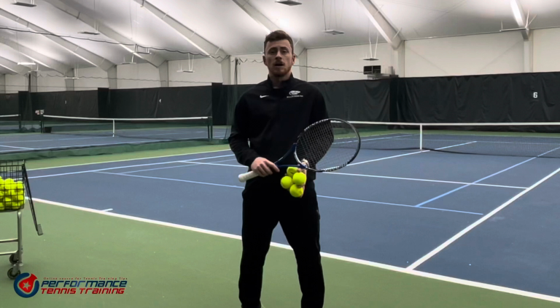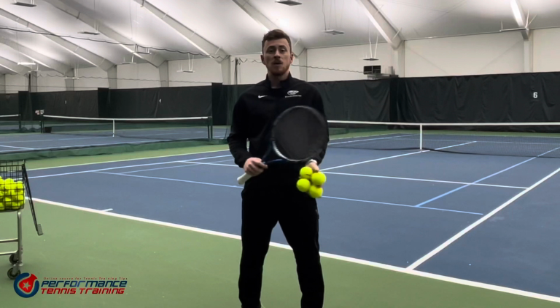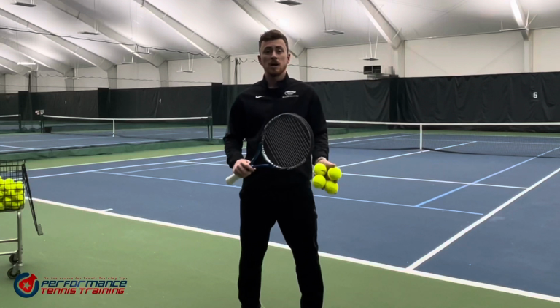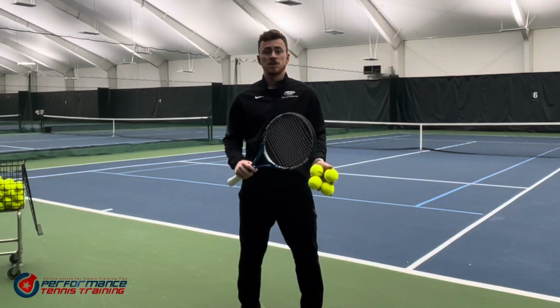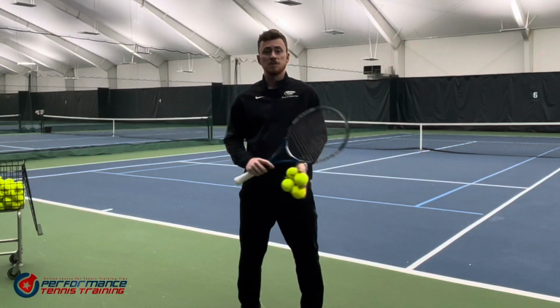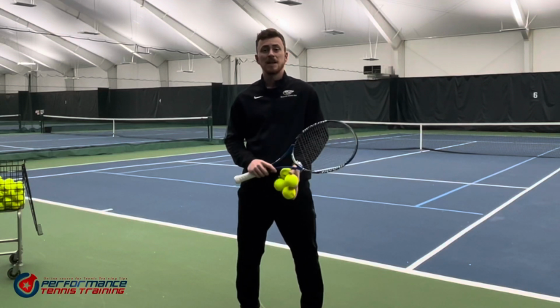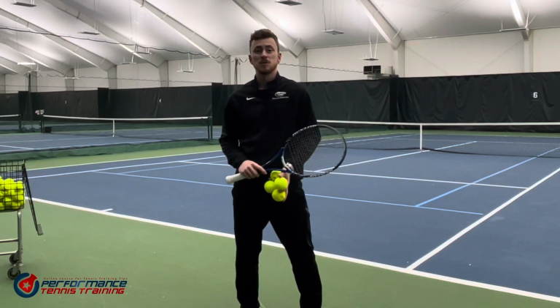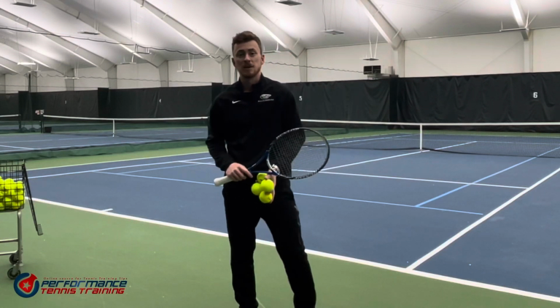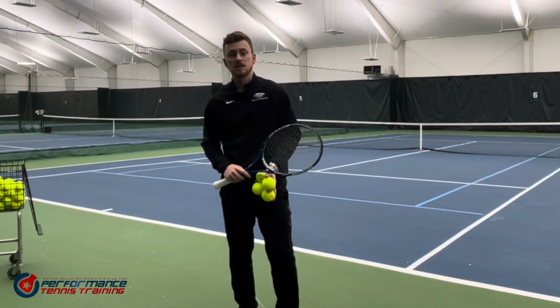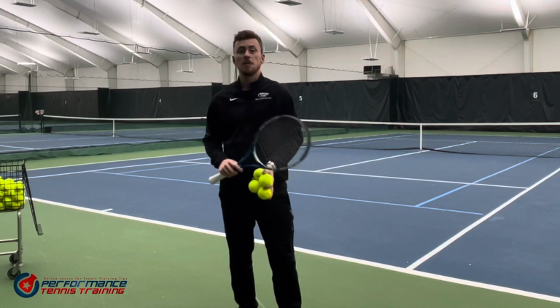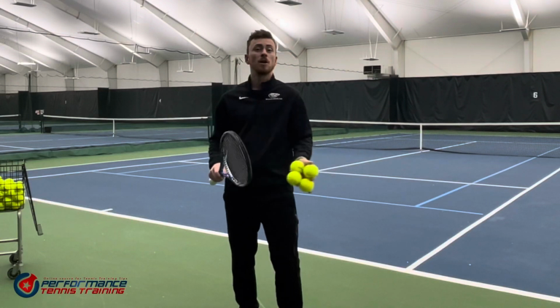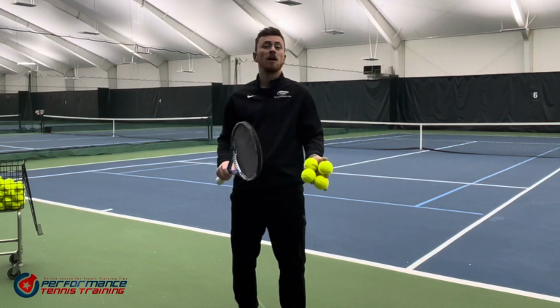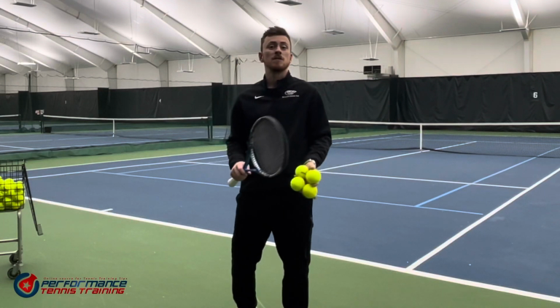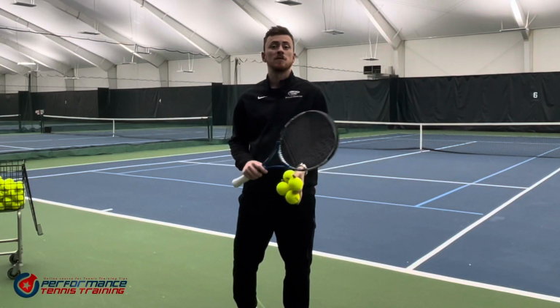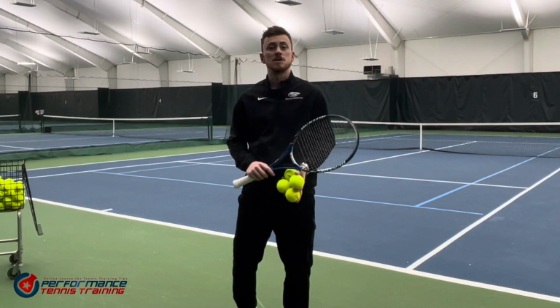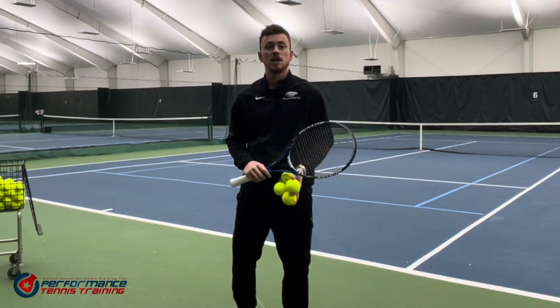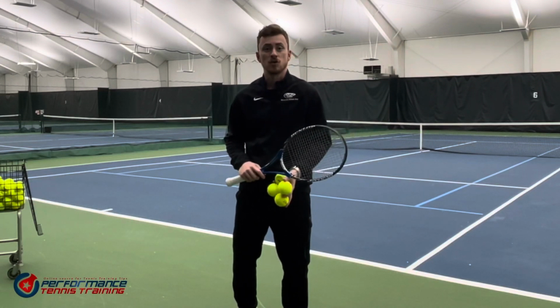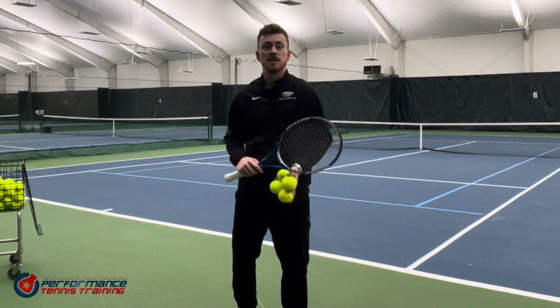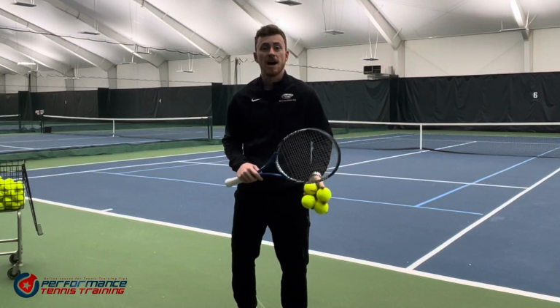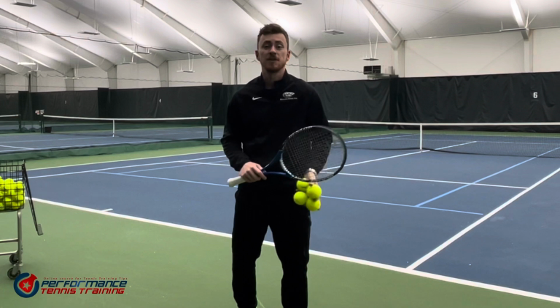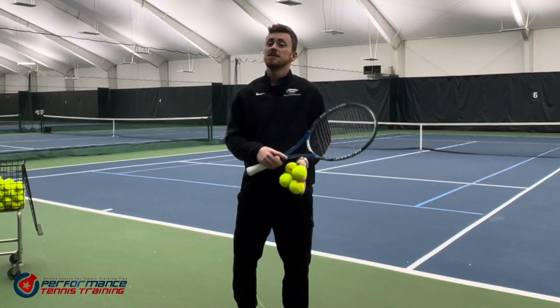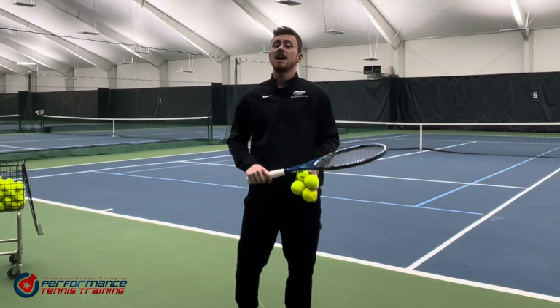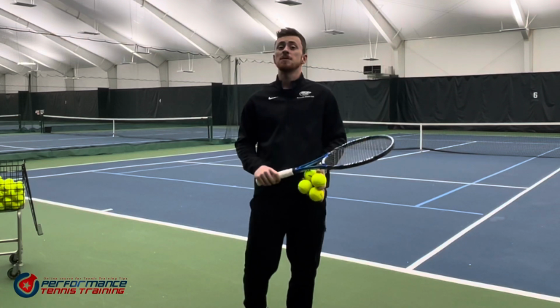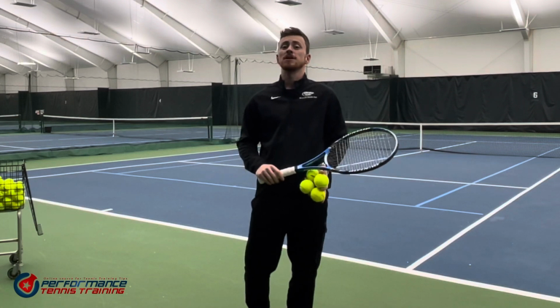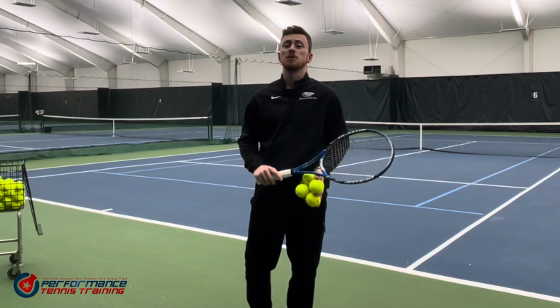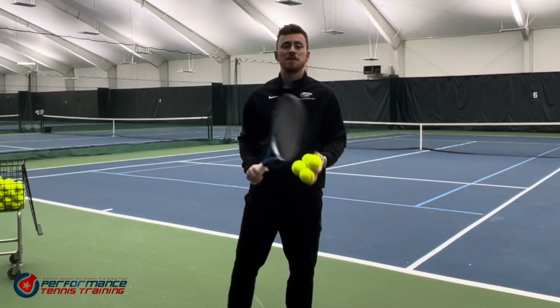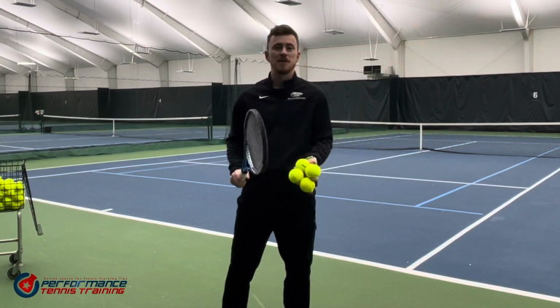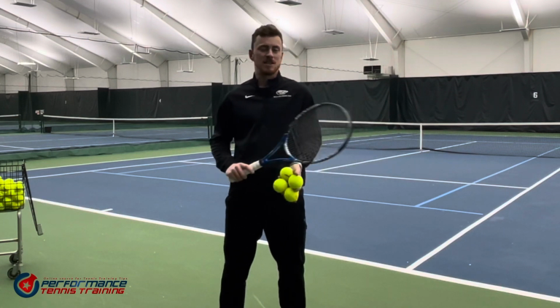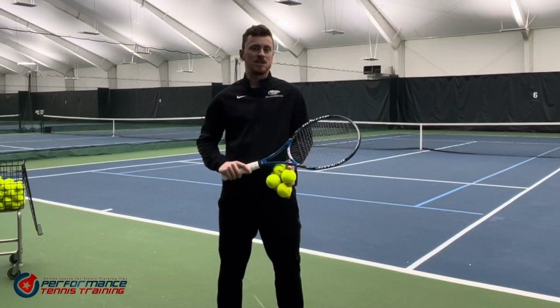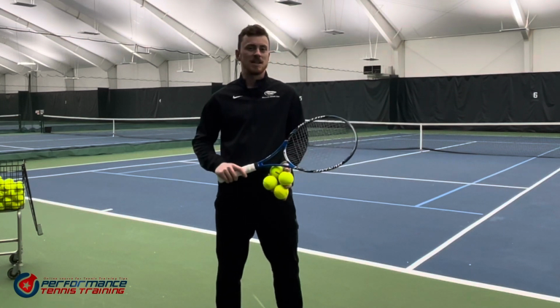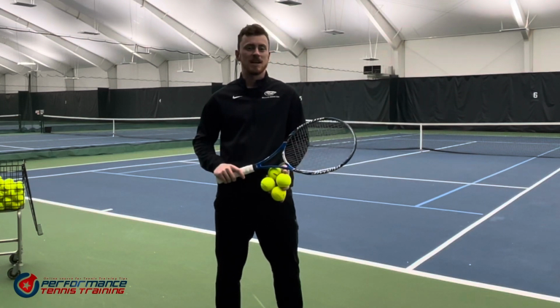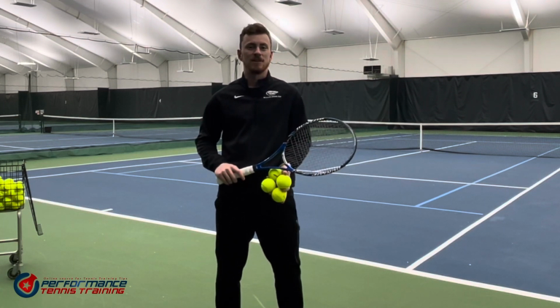Hi, welcome to the channel. My name is William Easton and I'm one half of the performance tennis training staff. Today we're going to go over one of my favourite teaching techniques I have here.